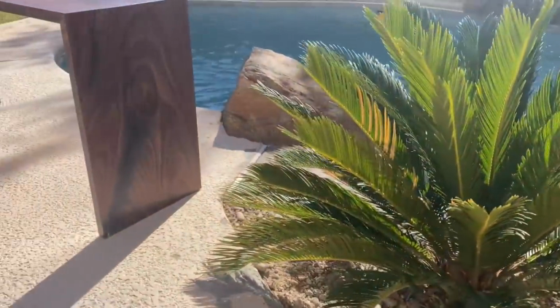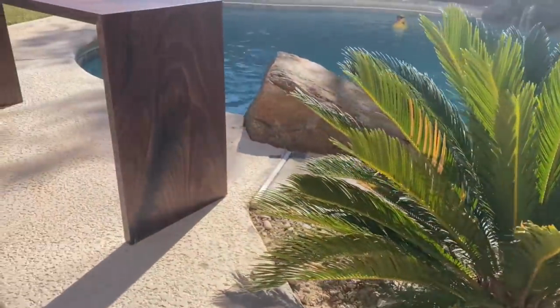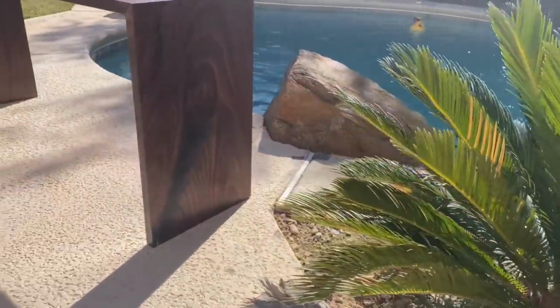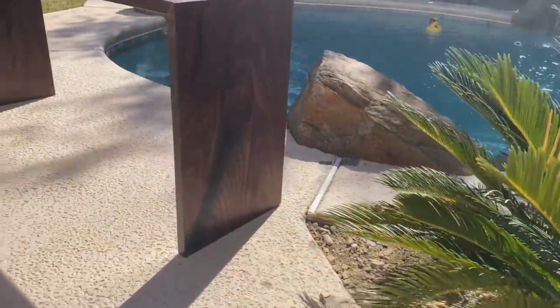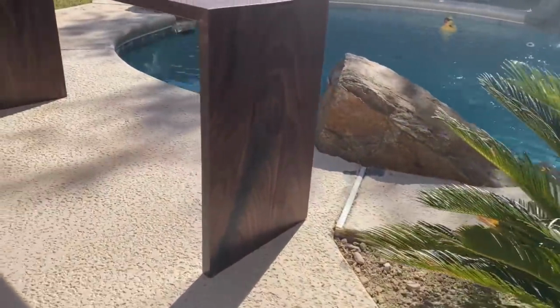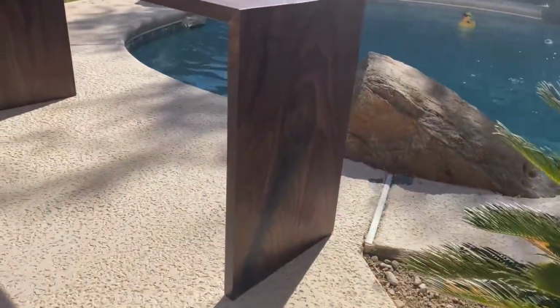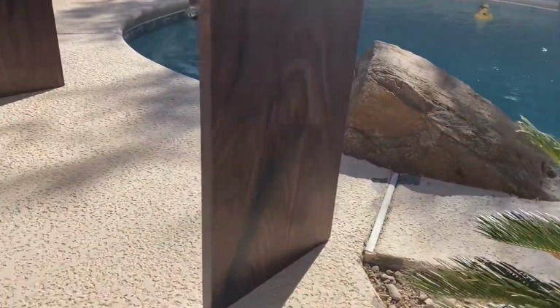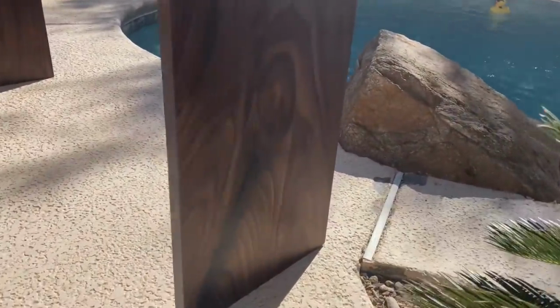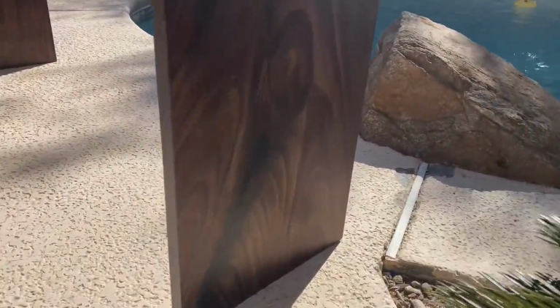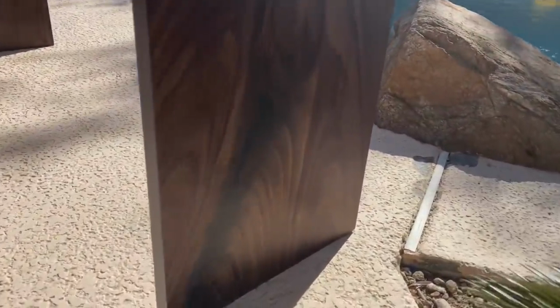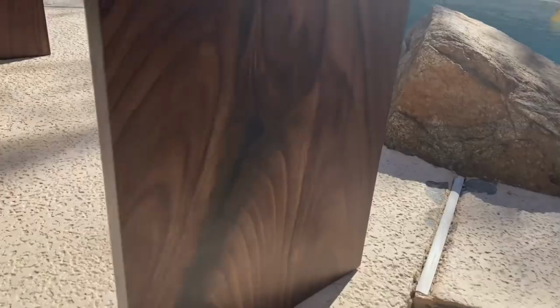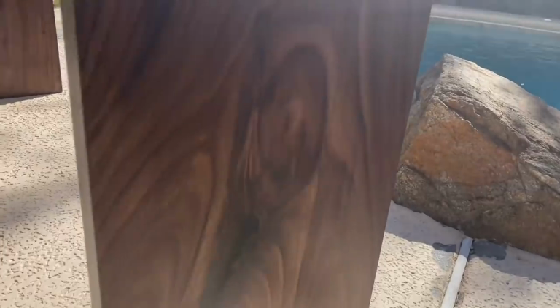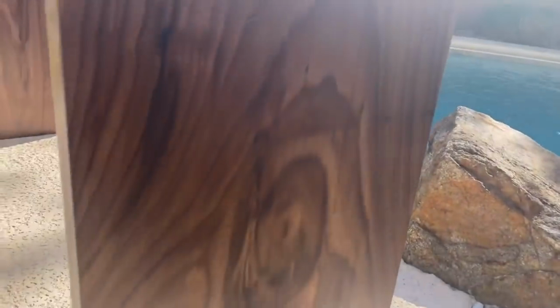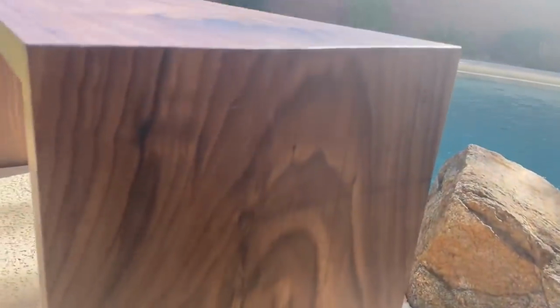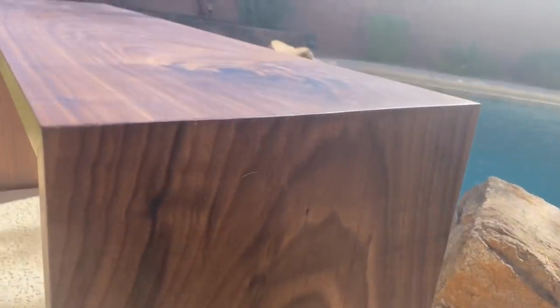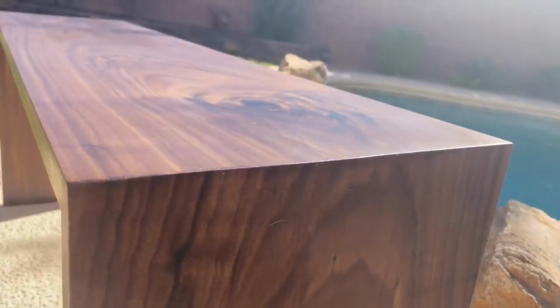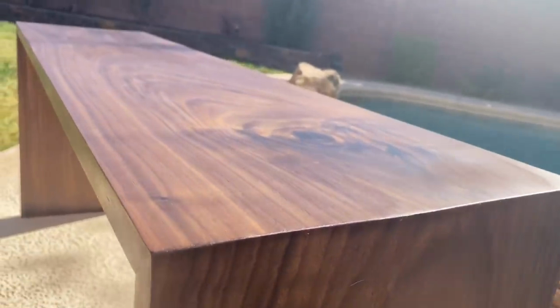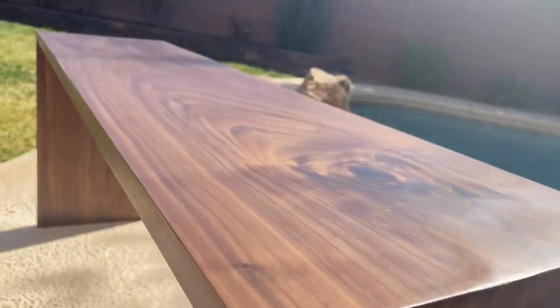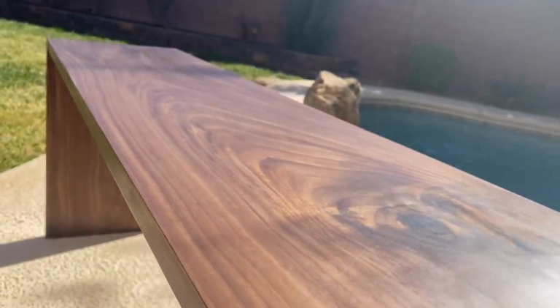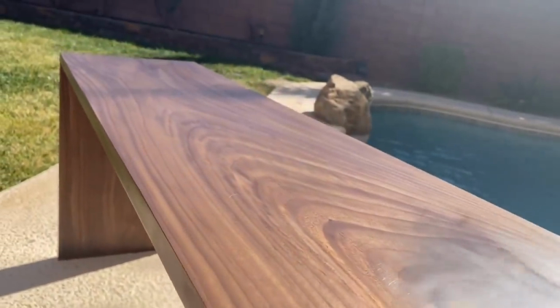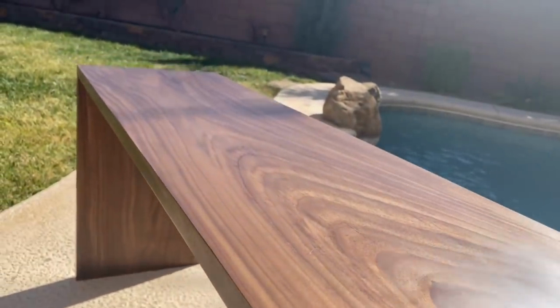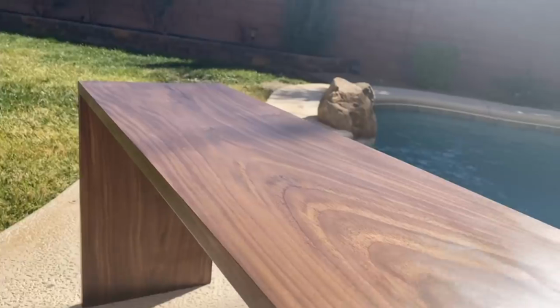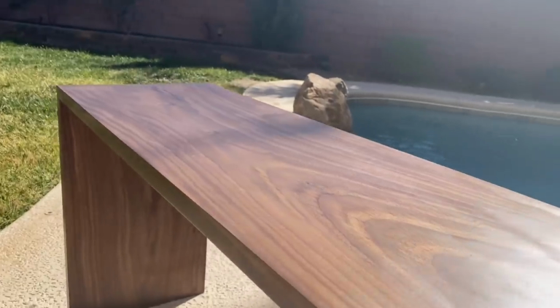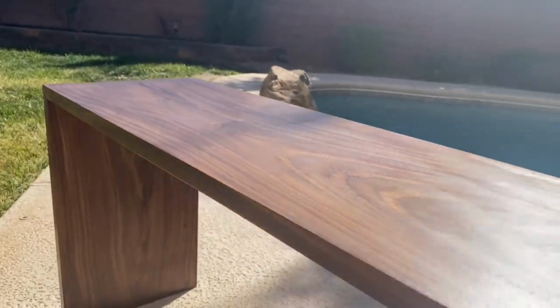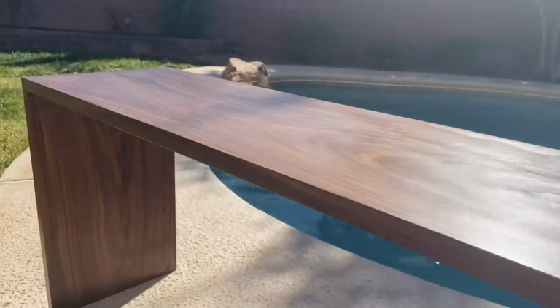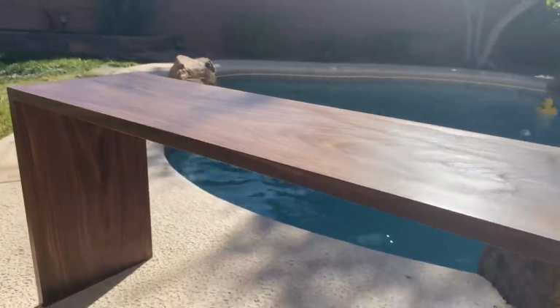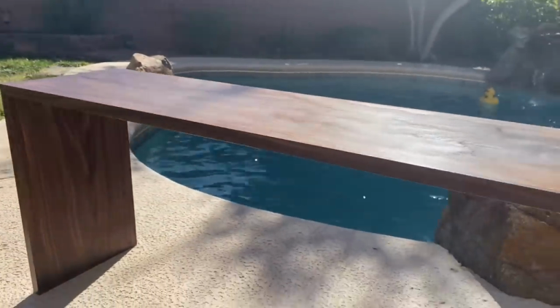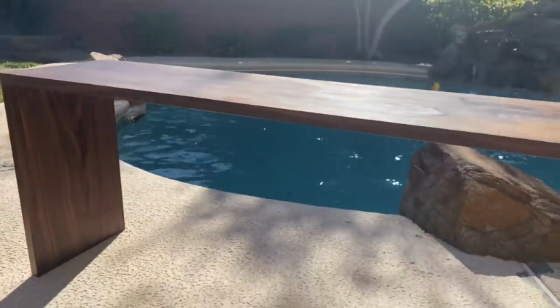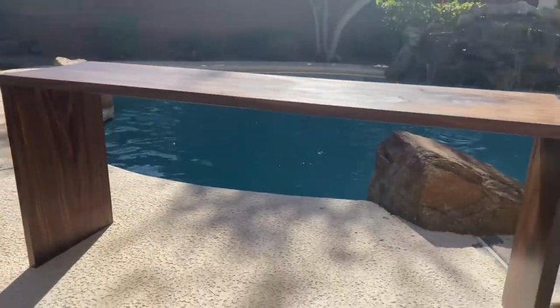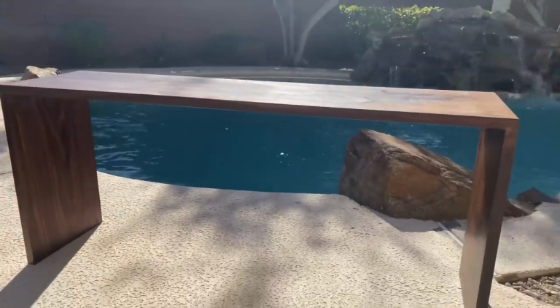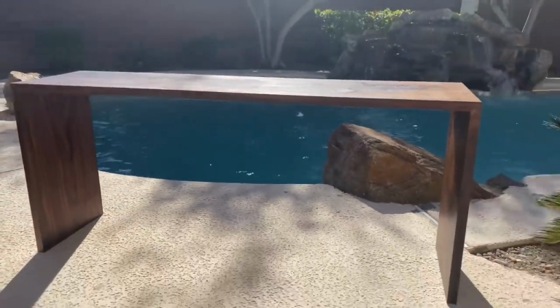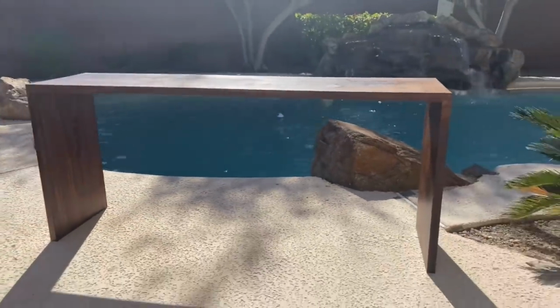Today I will be working on an awesome but yet simple project. Most ottomans come with a tray so you can put drinks on top of it — mine didn't. So instead of going with the plain old tray, I wanted to build a bench slash table that I can just slide on top of it.